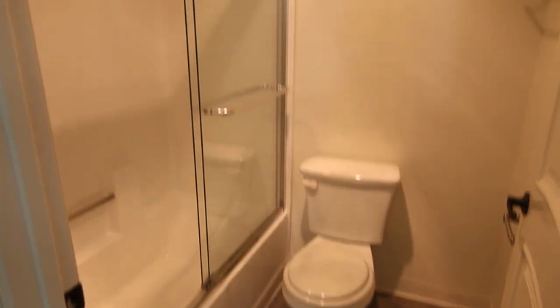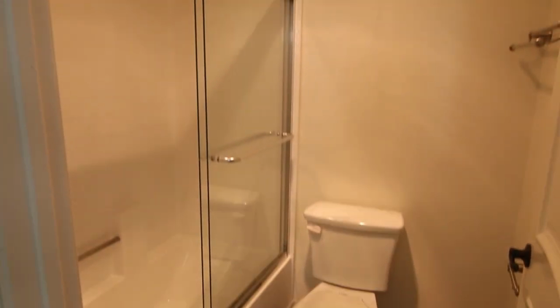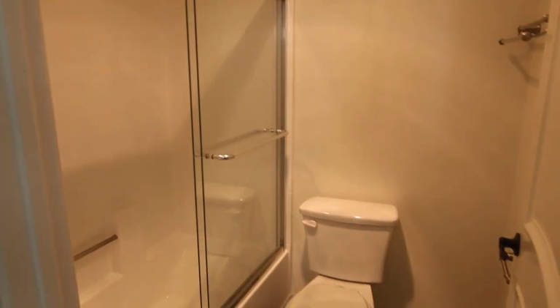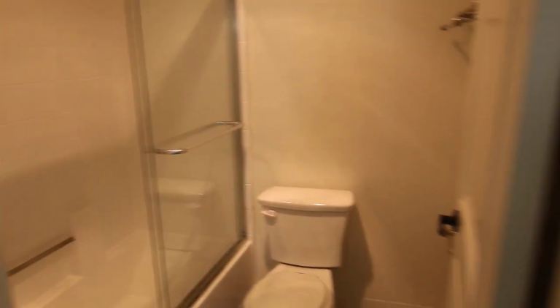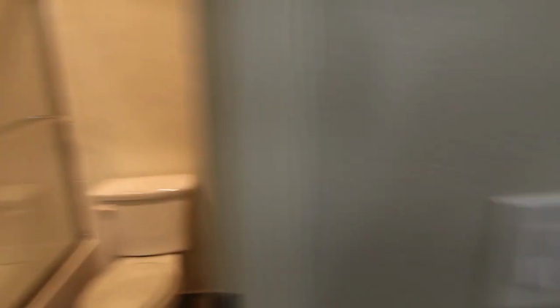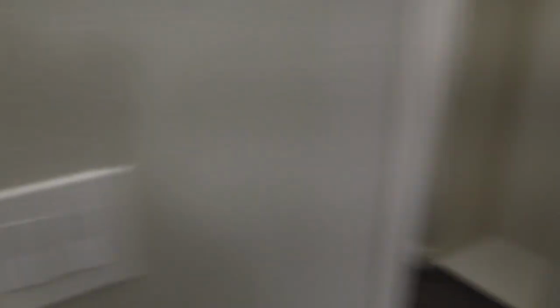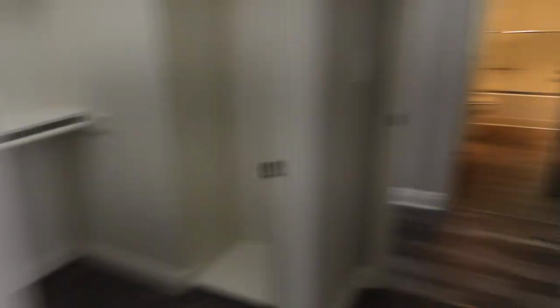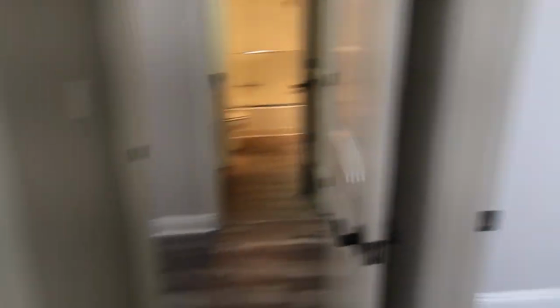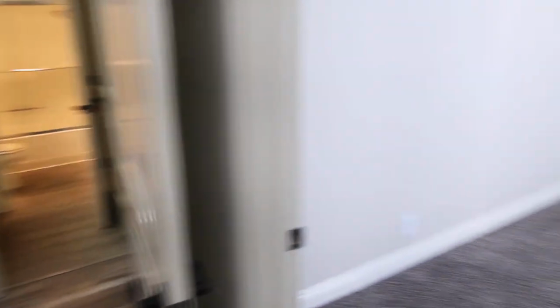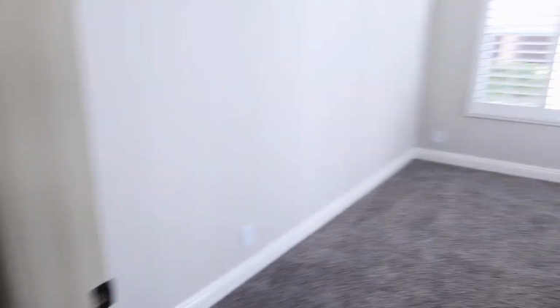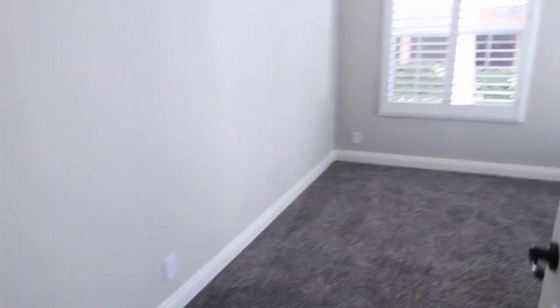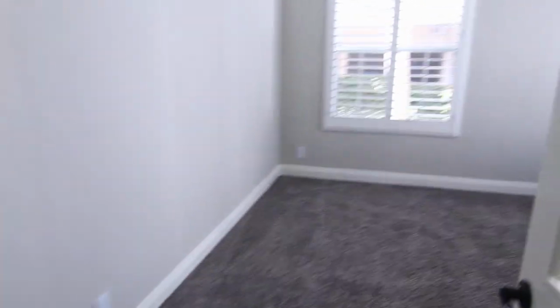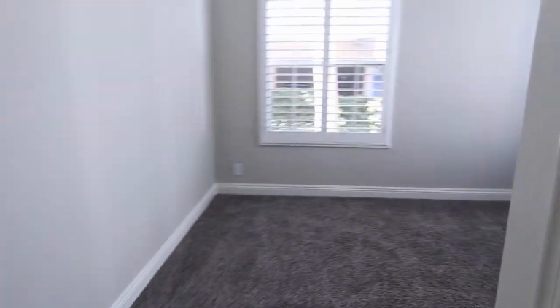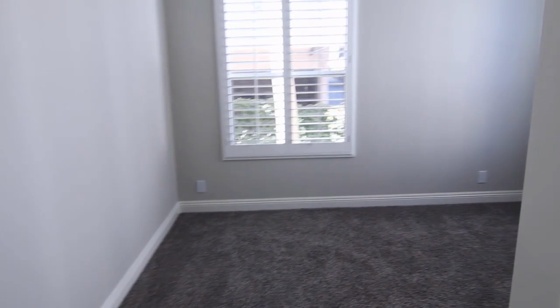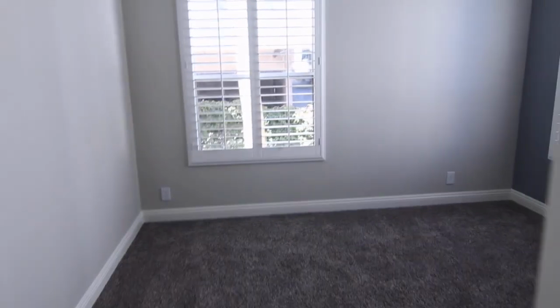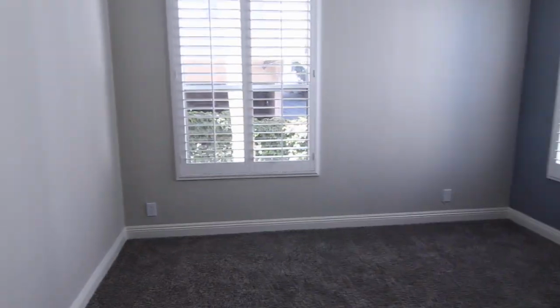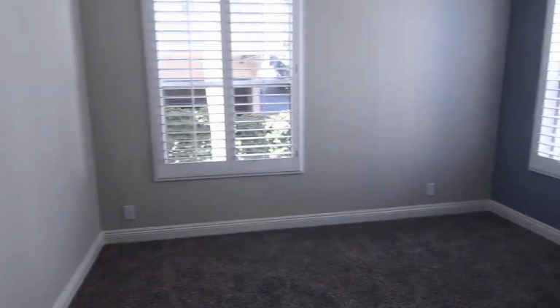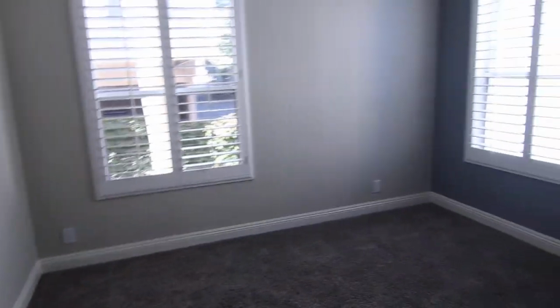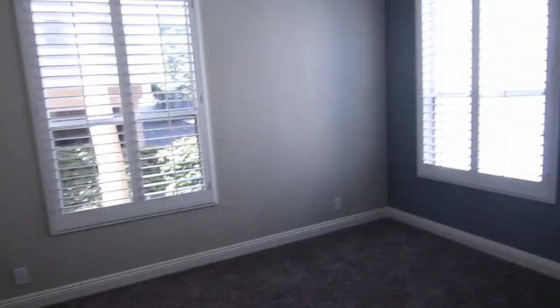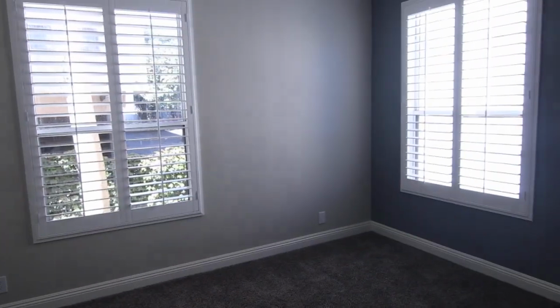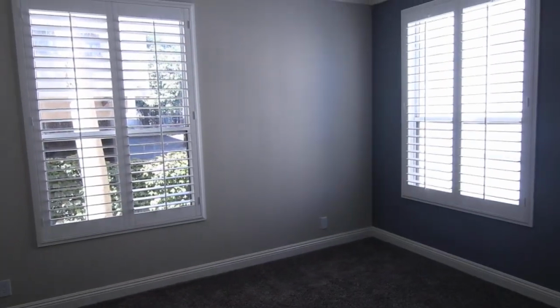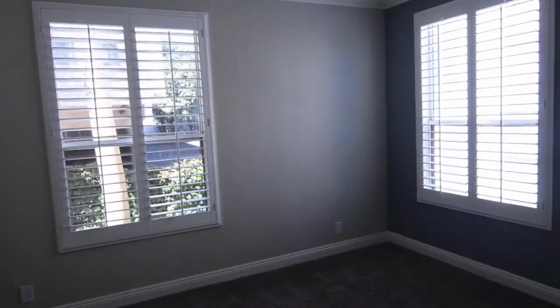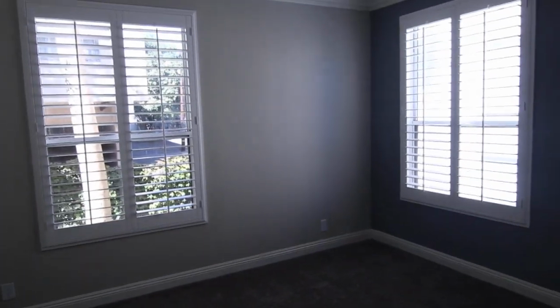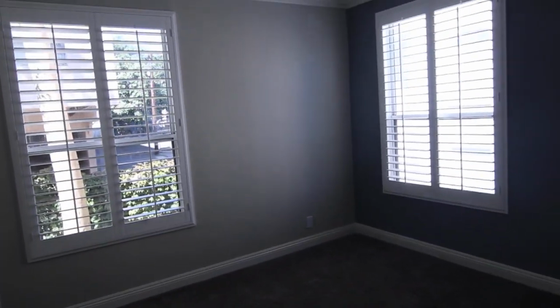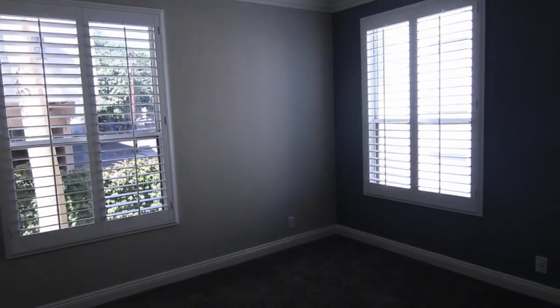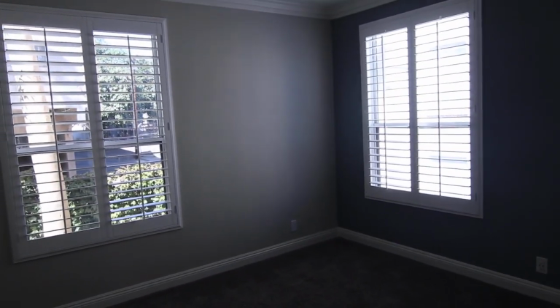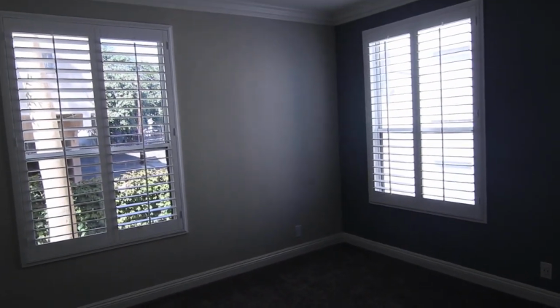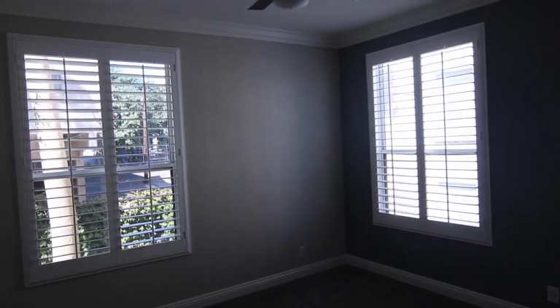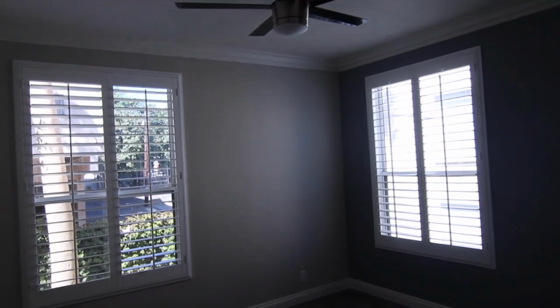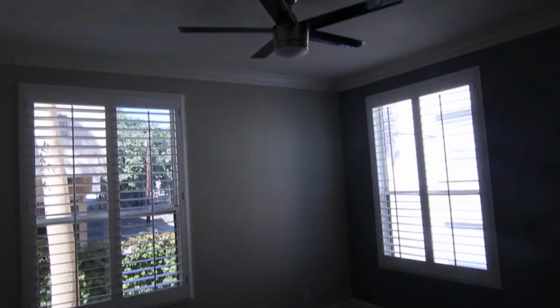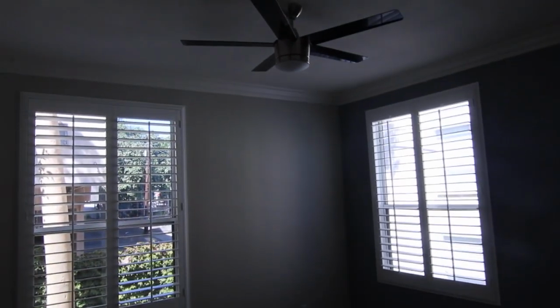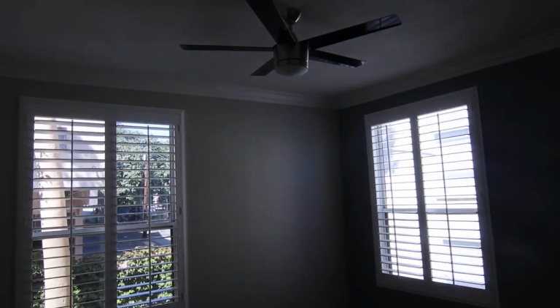It's a bright bedroom with lots of tall windows, lots of light, and a ceiling fan.